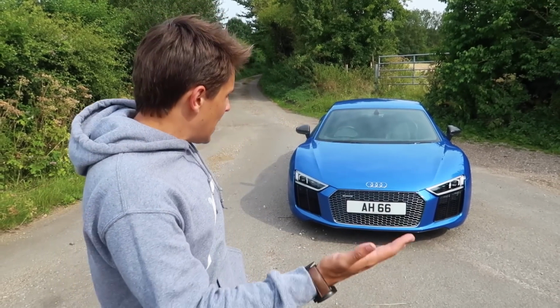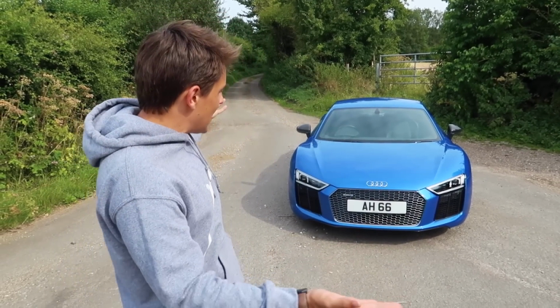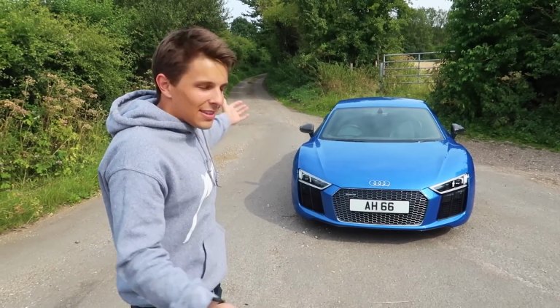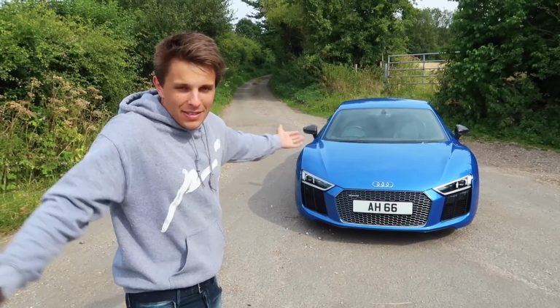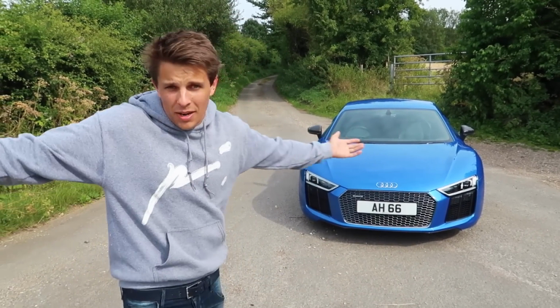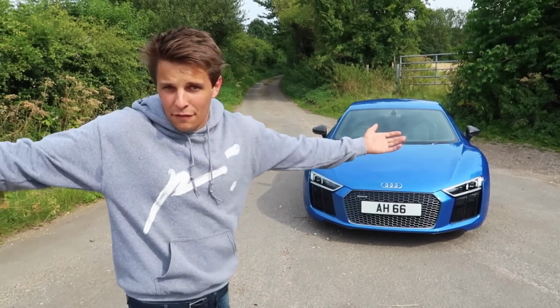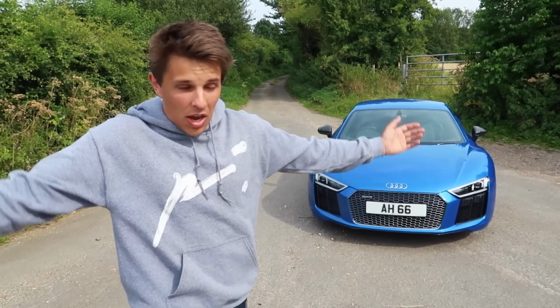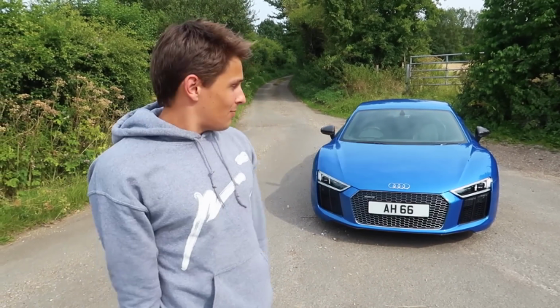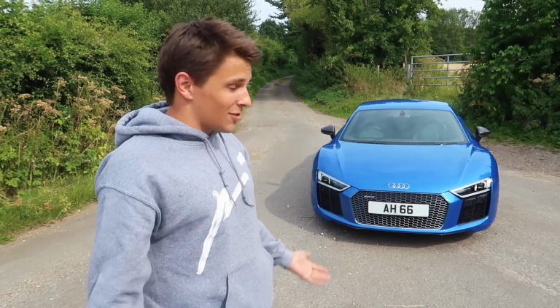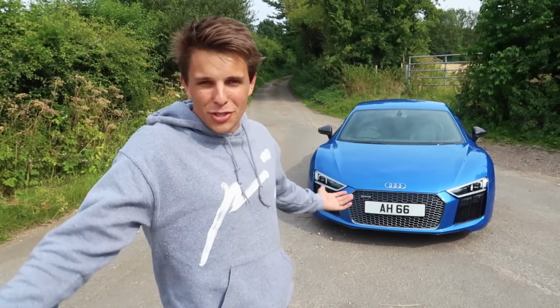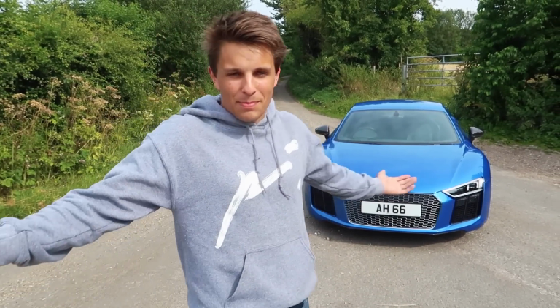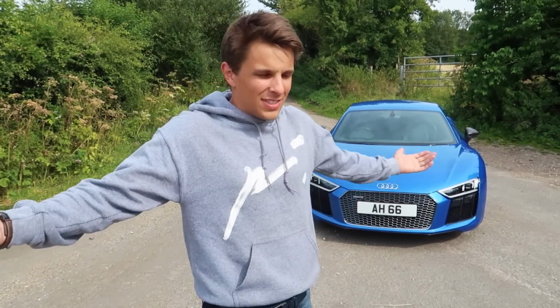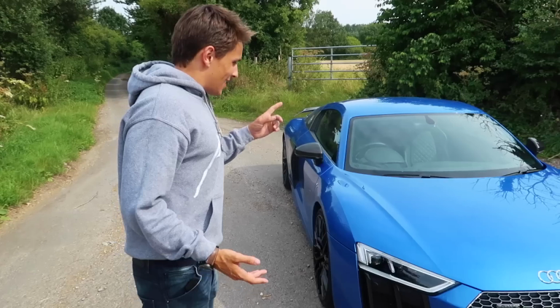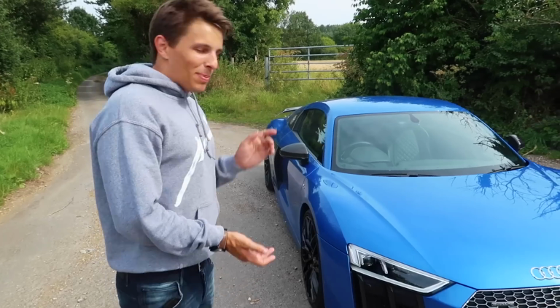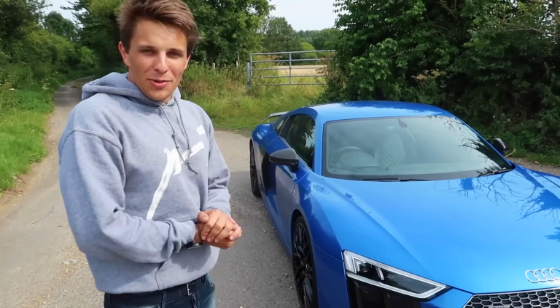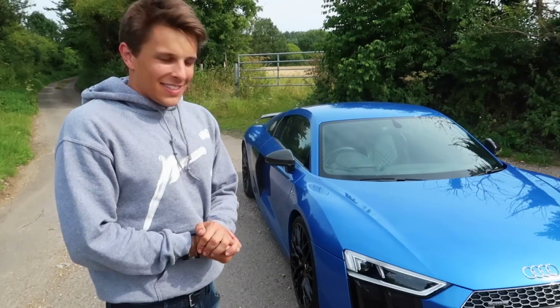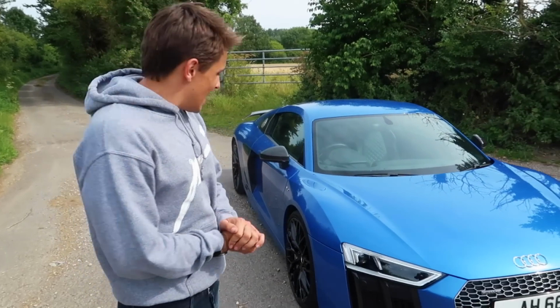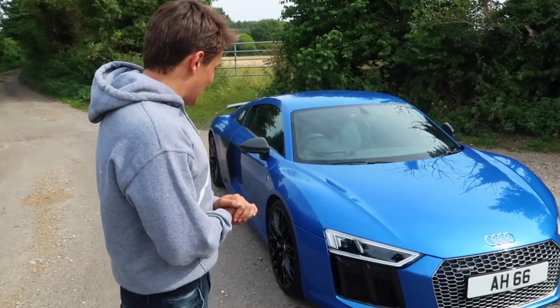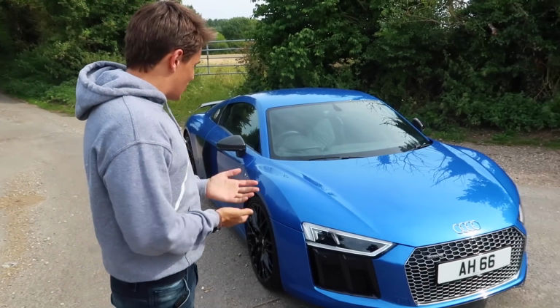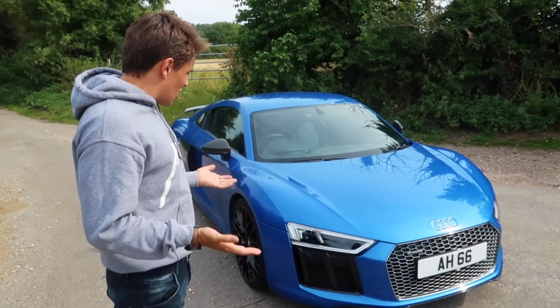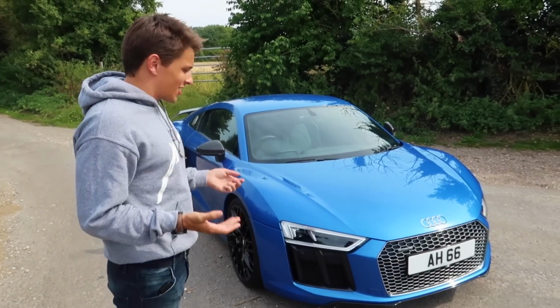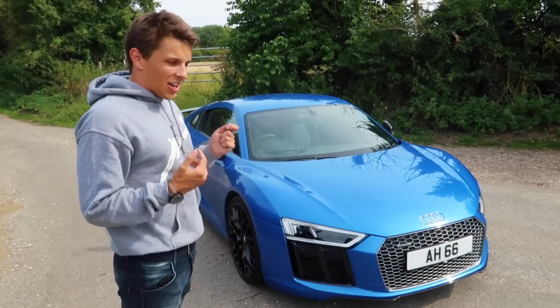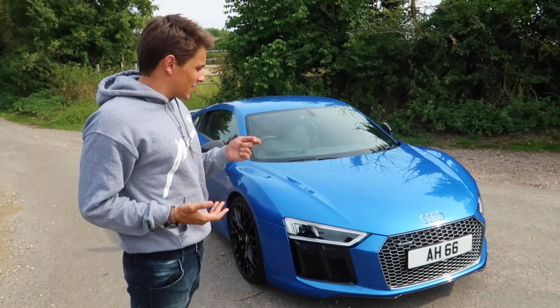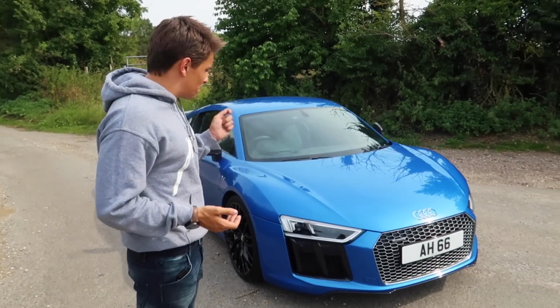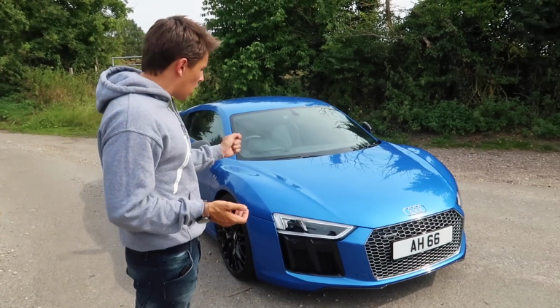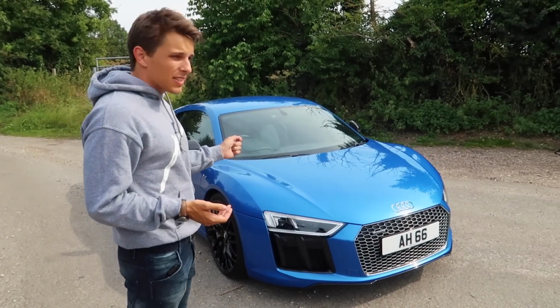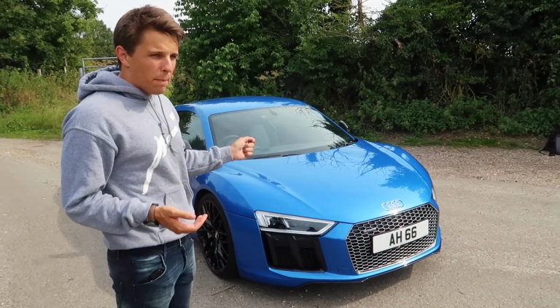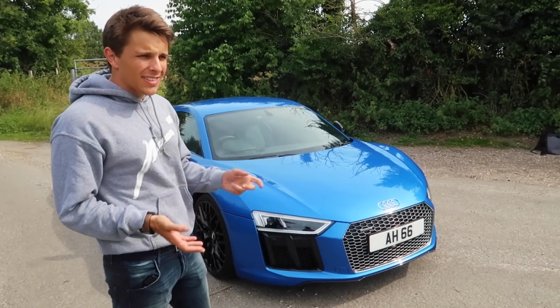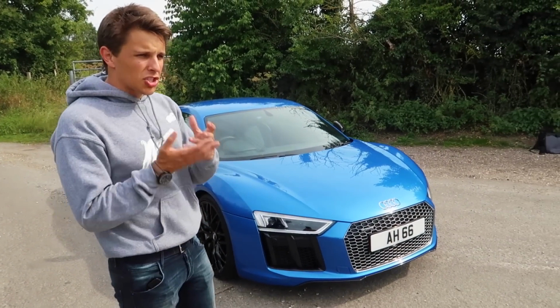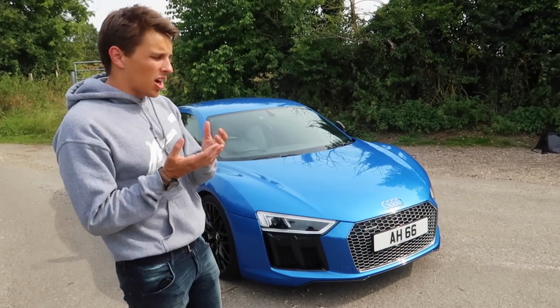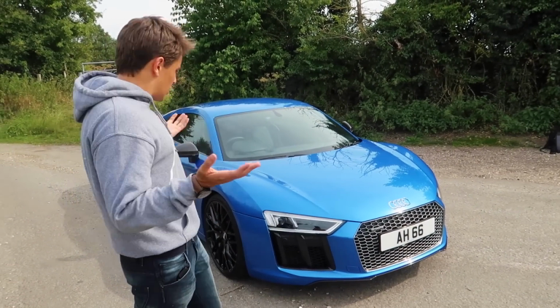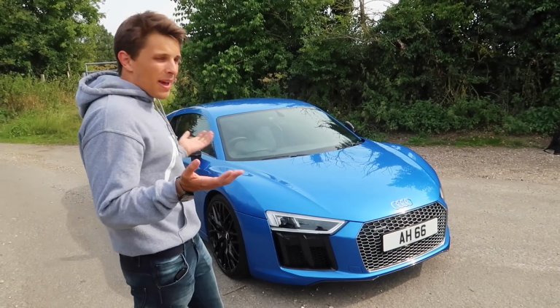It is ridiculous and I cannot believe I'm saying that this is my new supercar. It is the best day of my life, there's no two ways about it. The blue that it is is just stunning — the sparkles in the paint are just amazing.